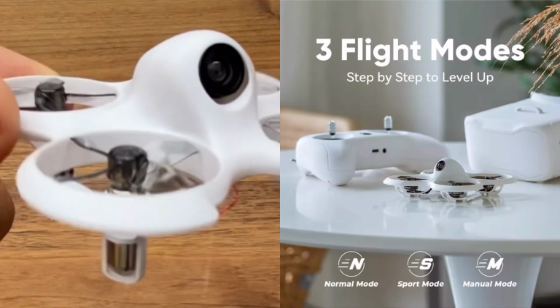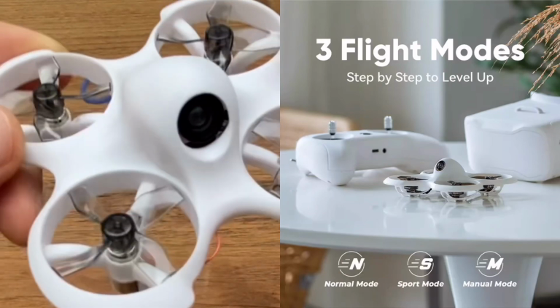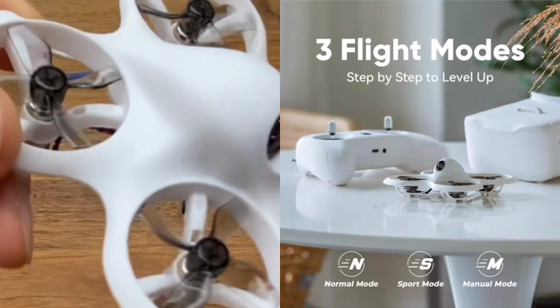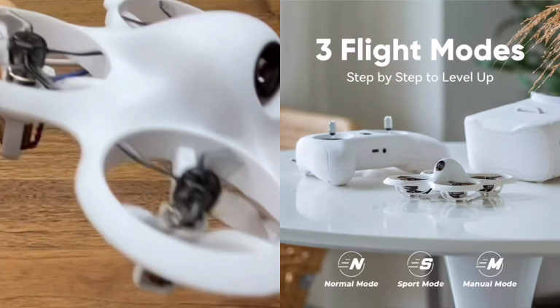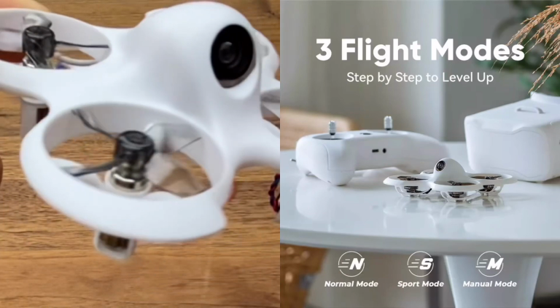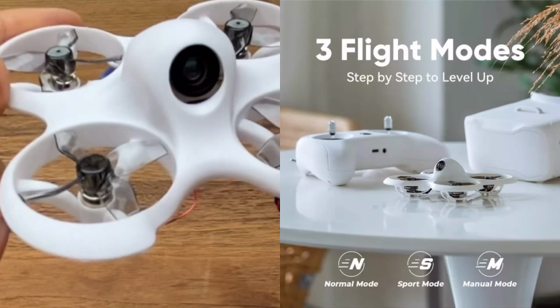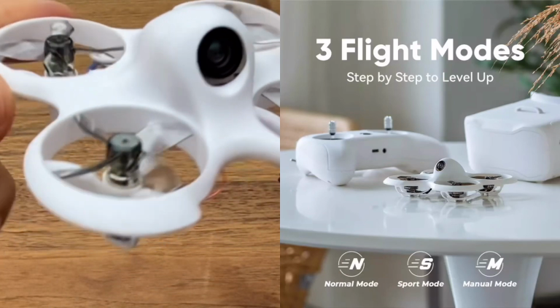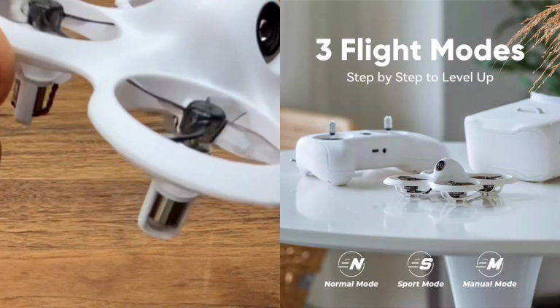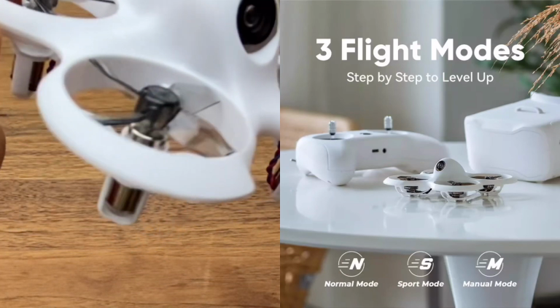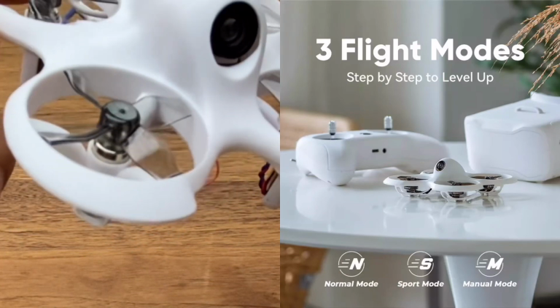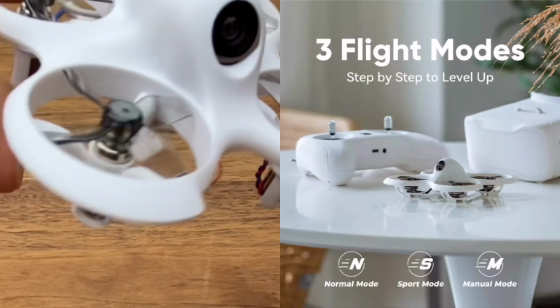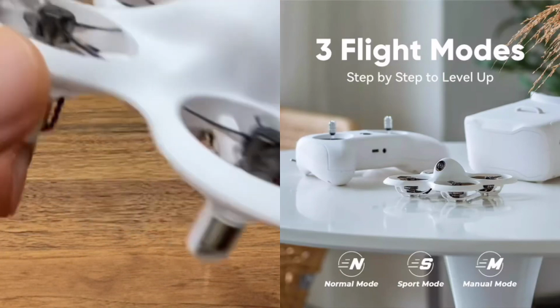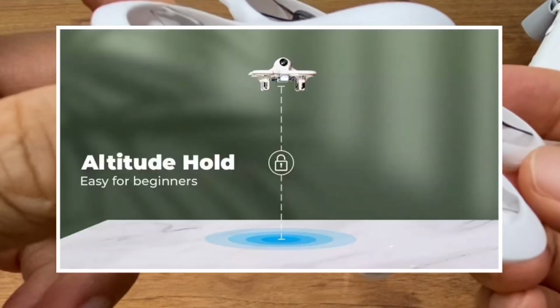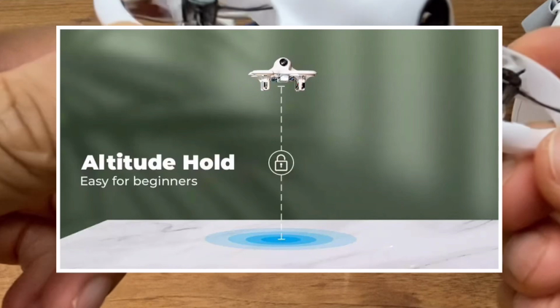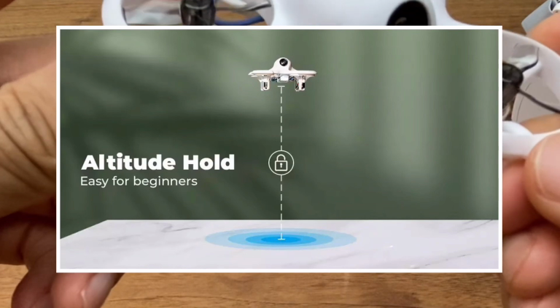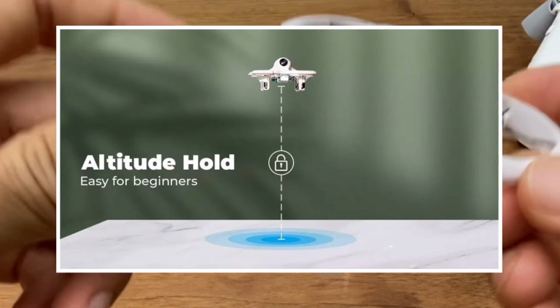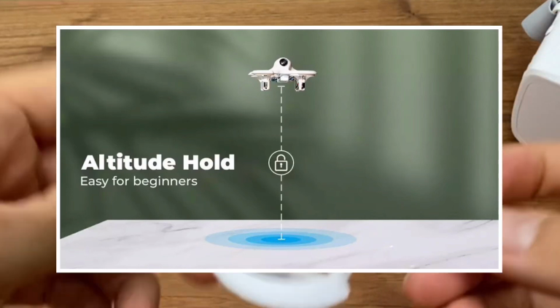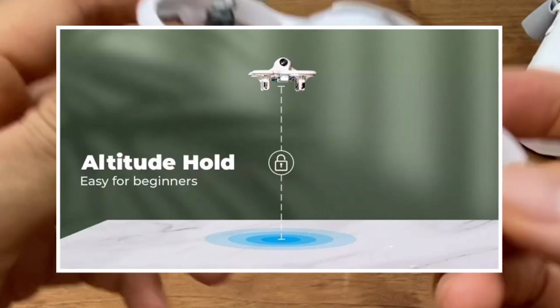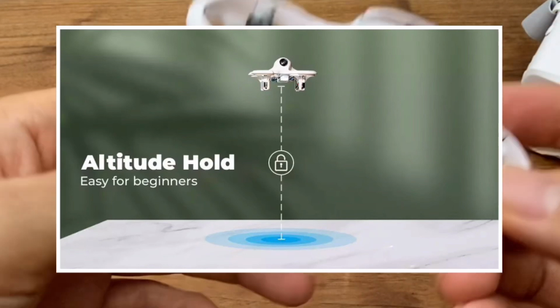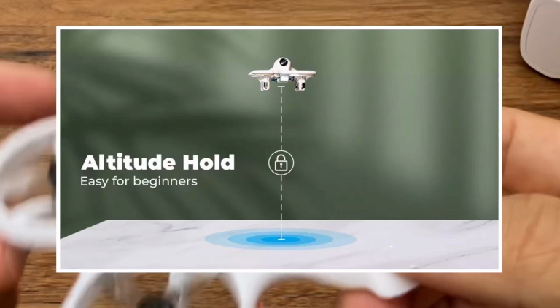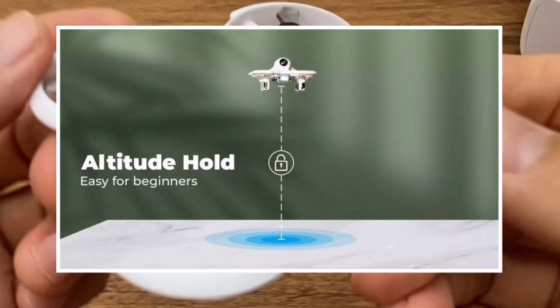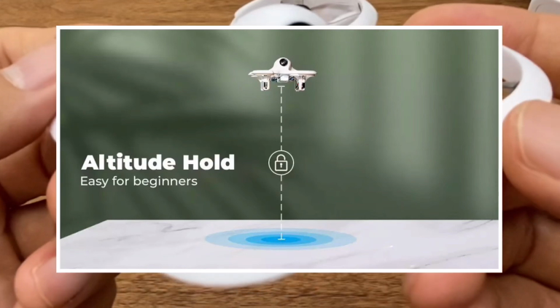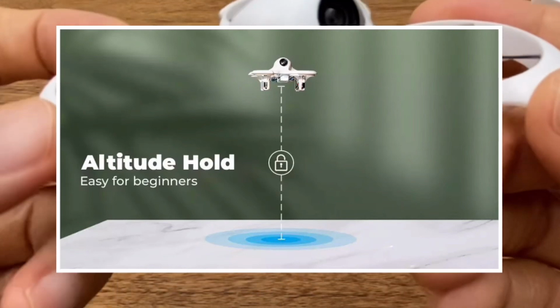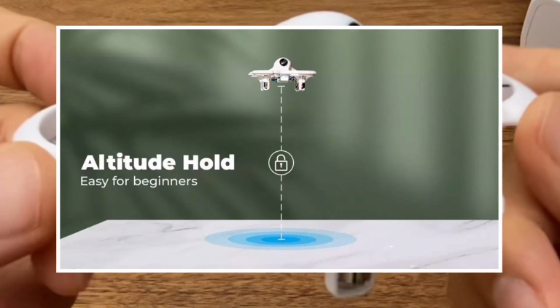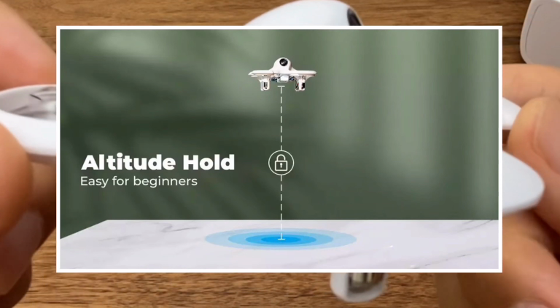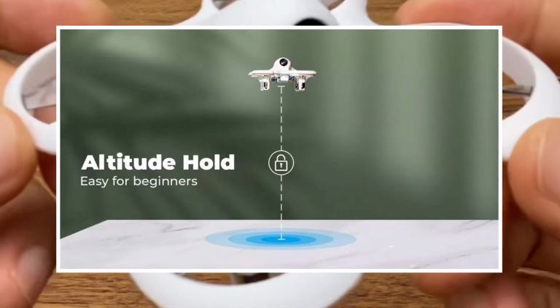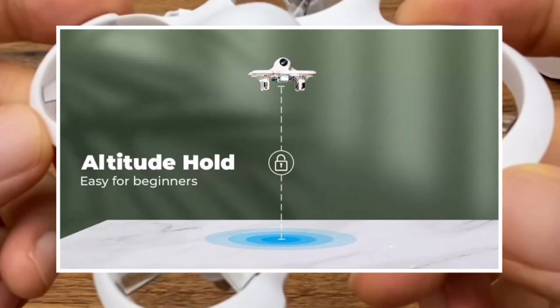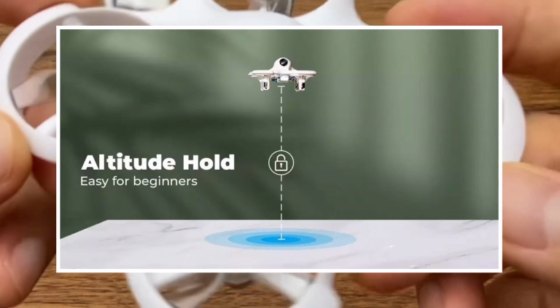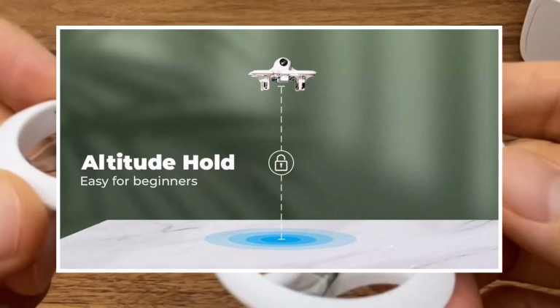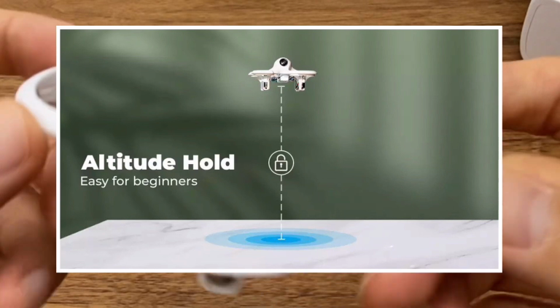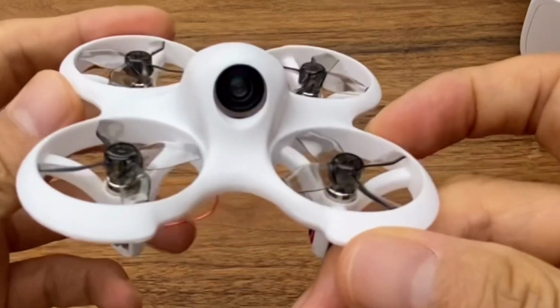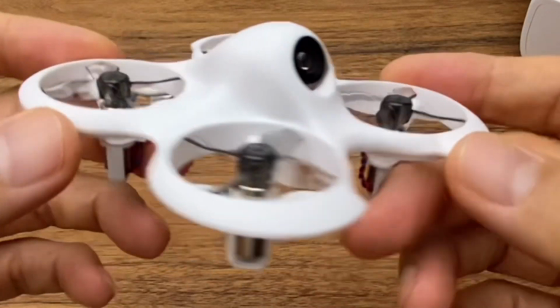There are three flight modes: normal mode, sports mode, and manual mode. The FPV drone is easy to use.